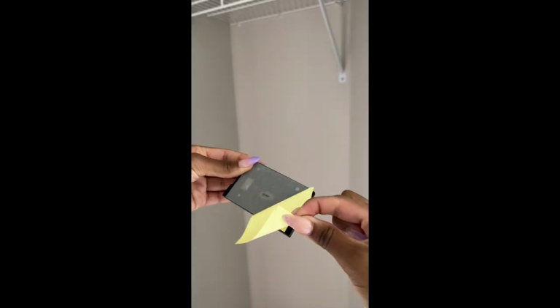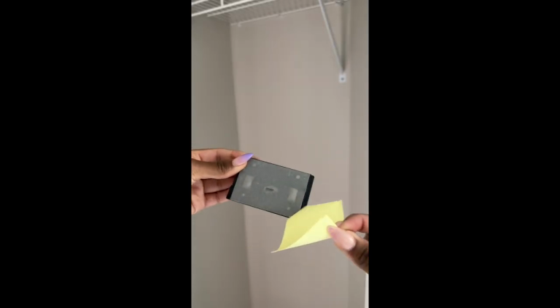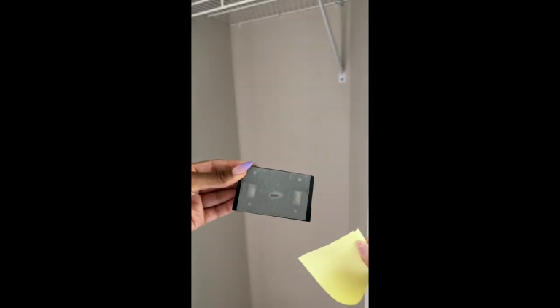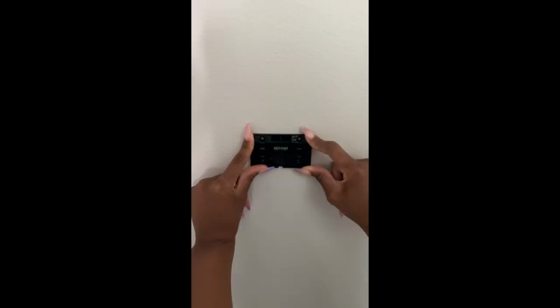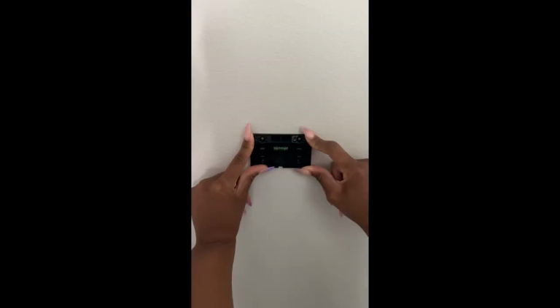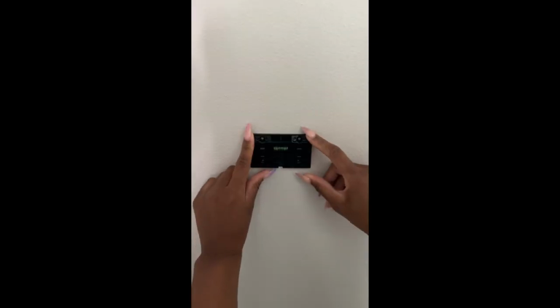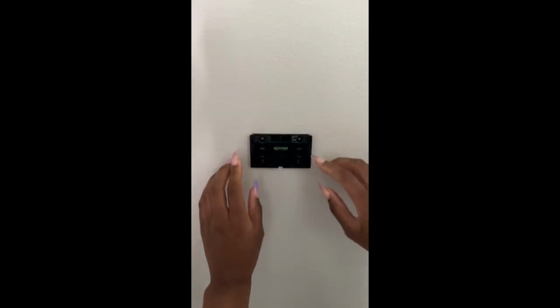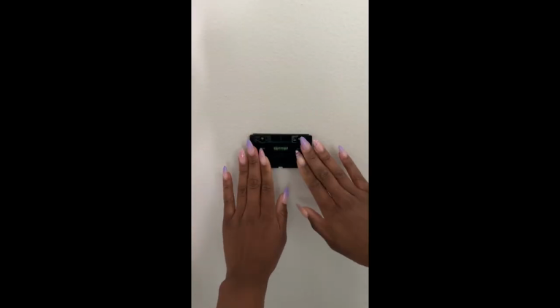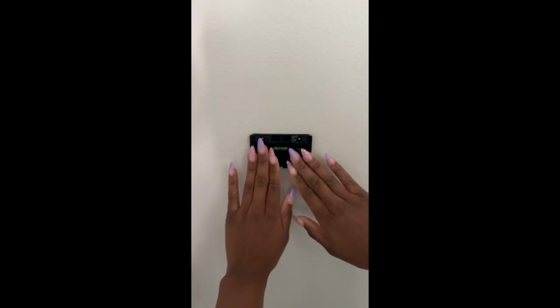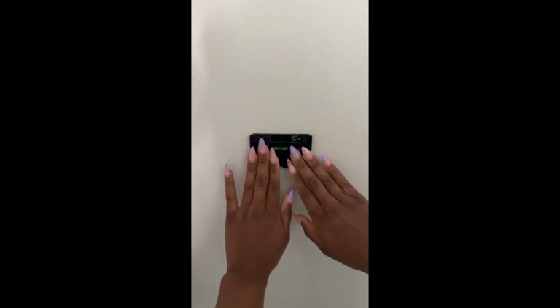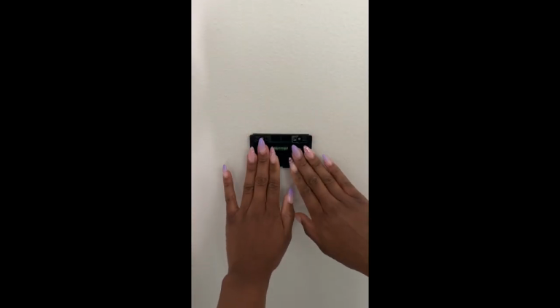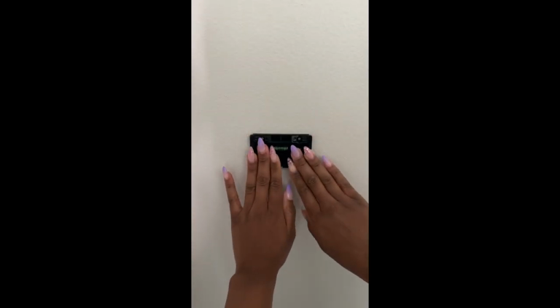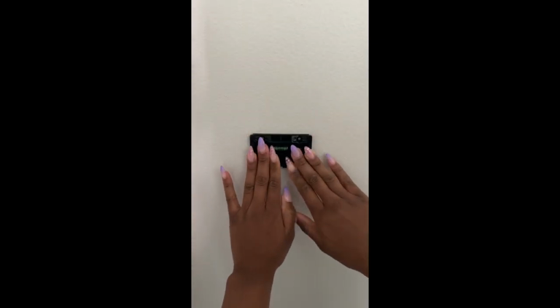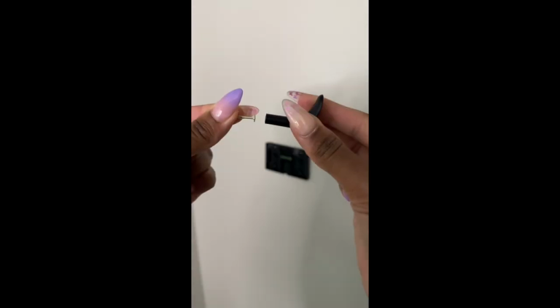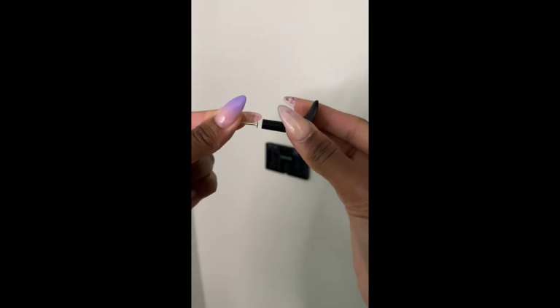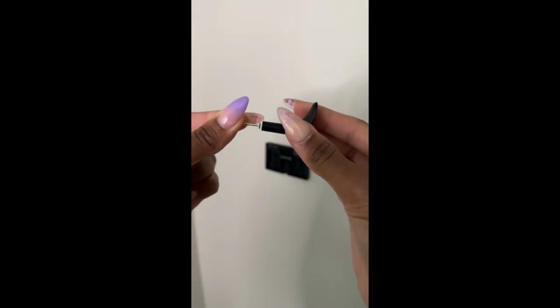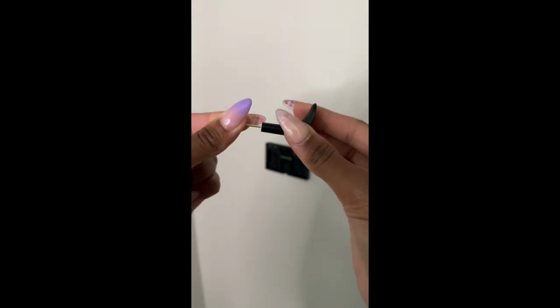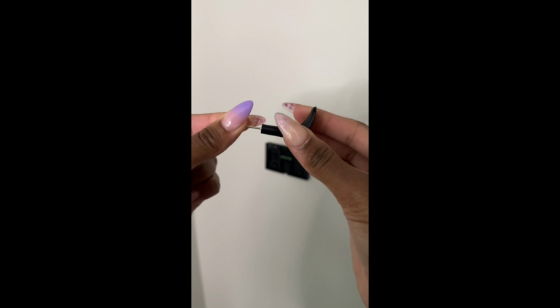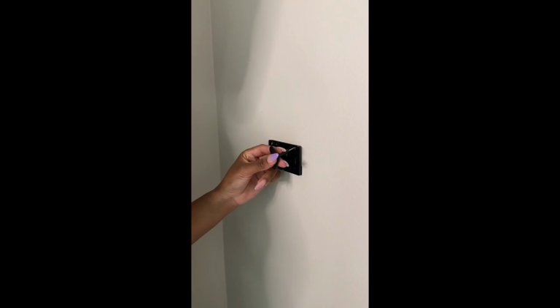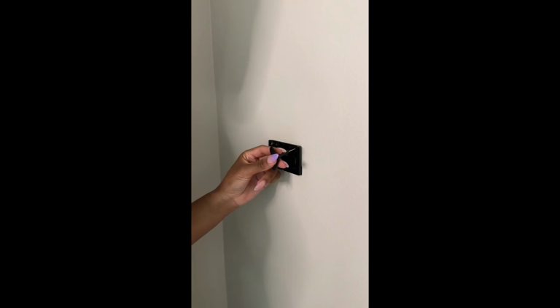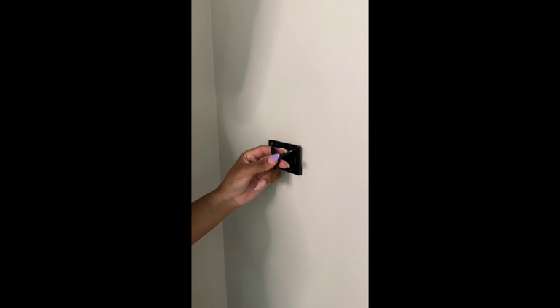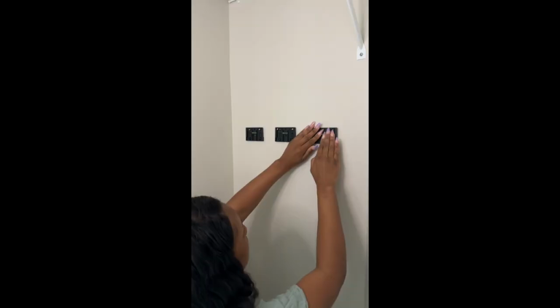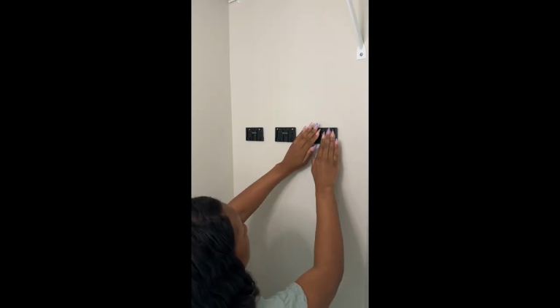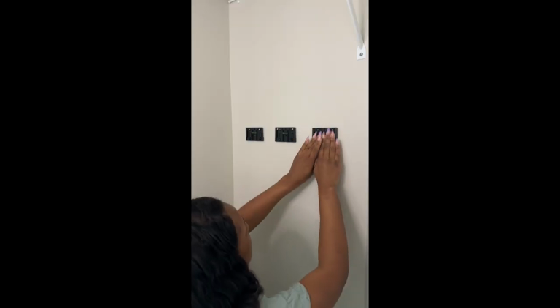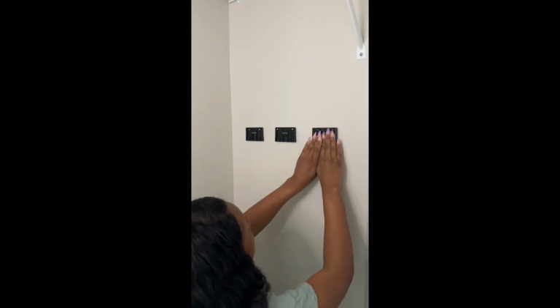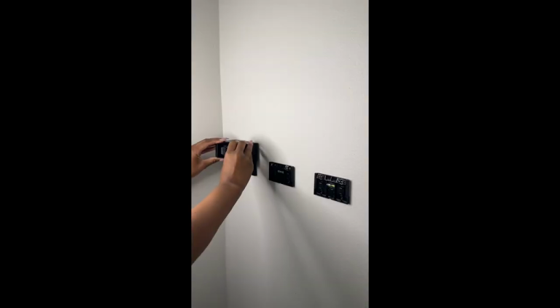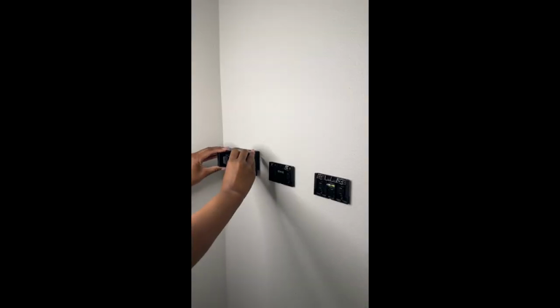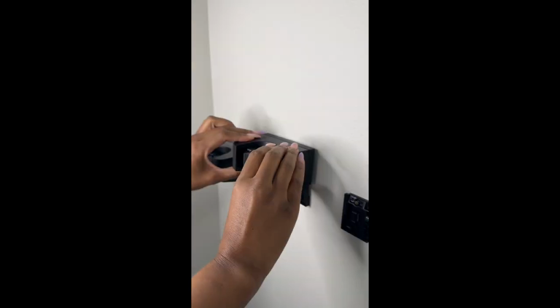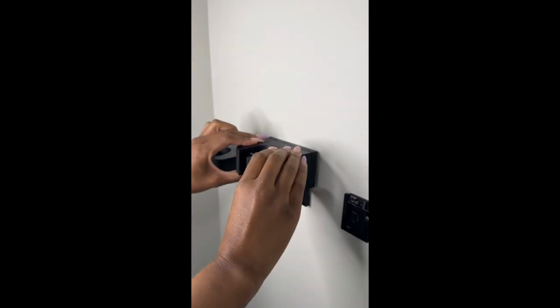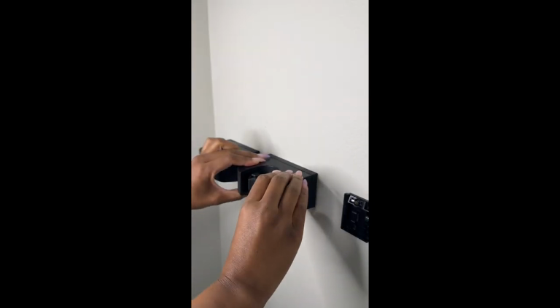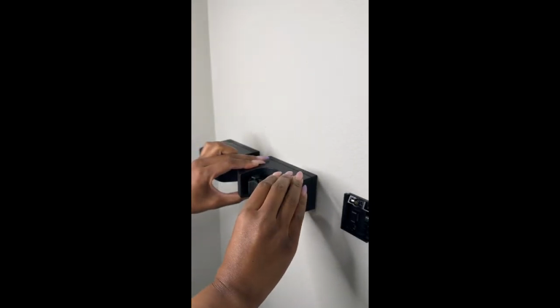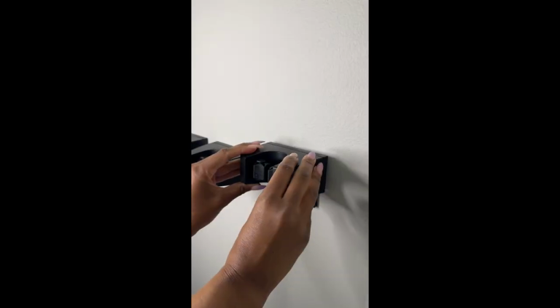all you have to do is place the sticky backside on the wall, press for 30 seconds, then use the provided nails to secure it in place. Then the wall mounts slide right on.